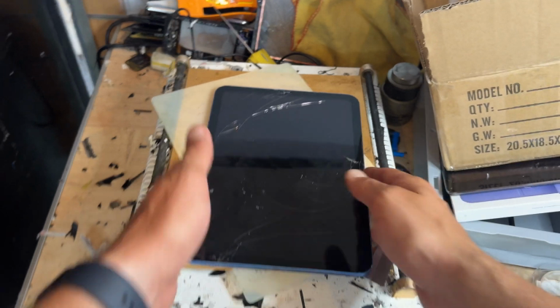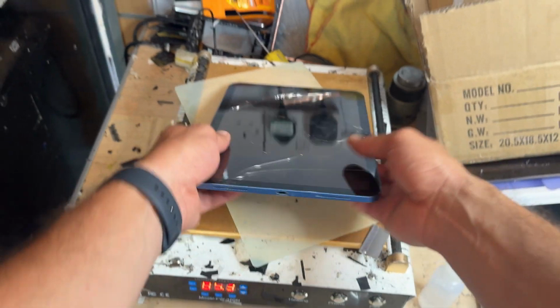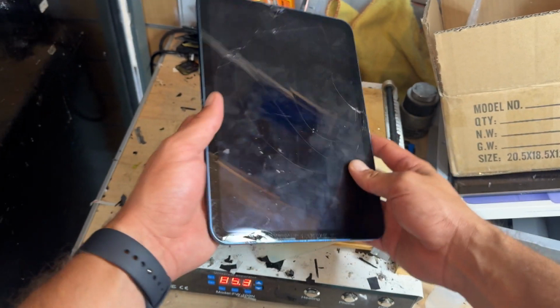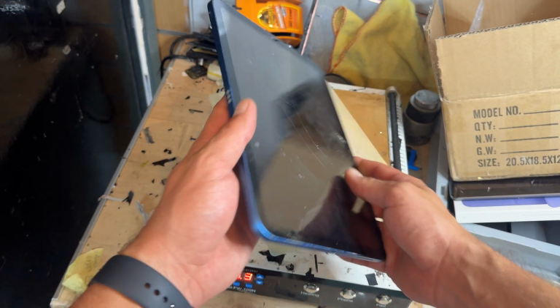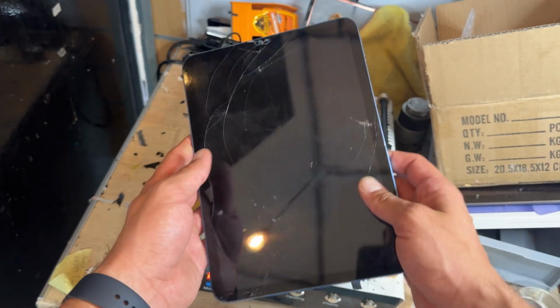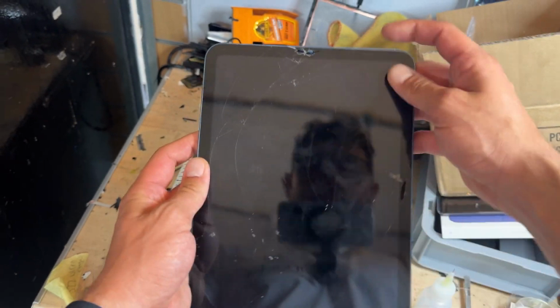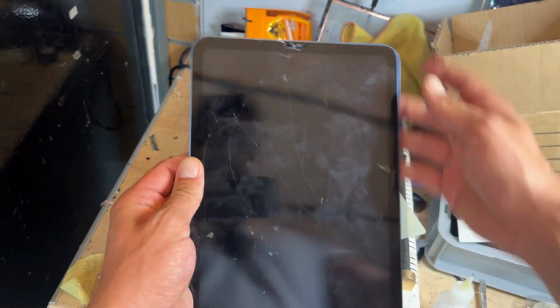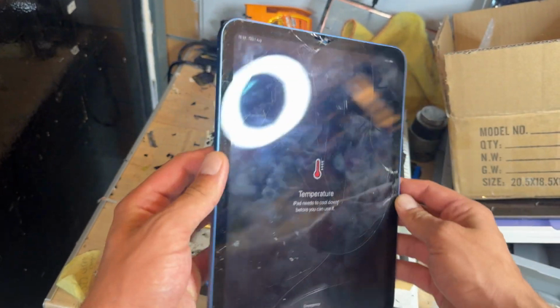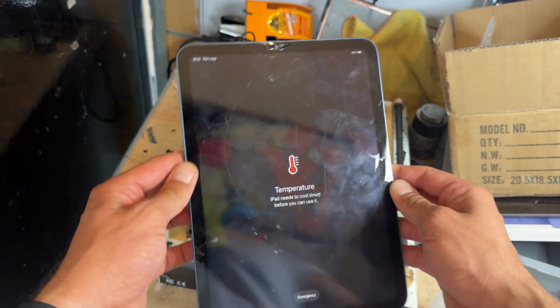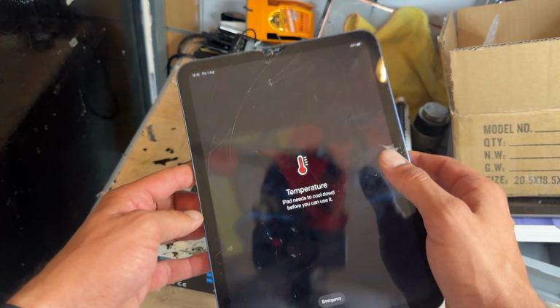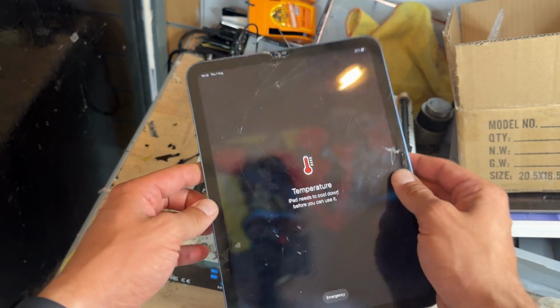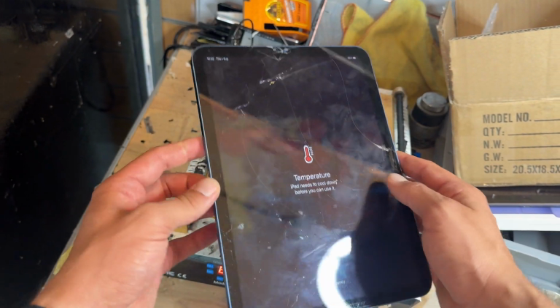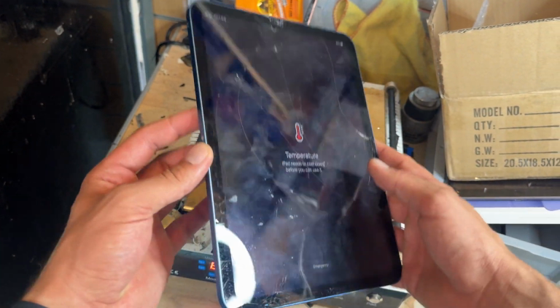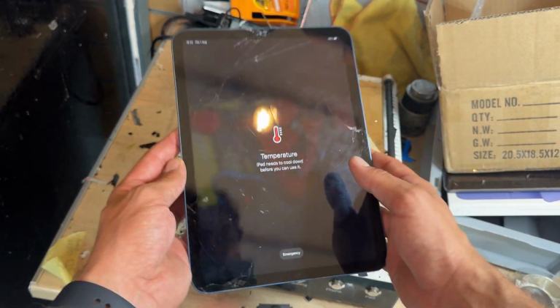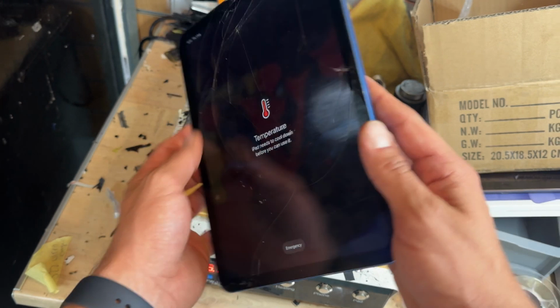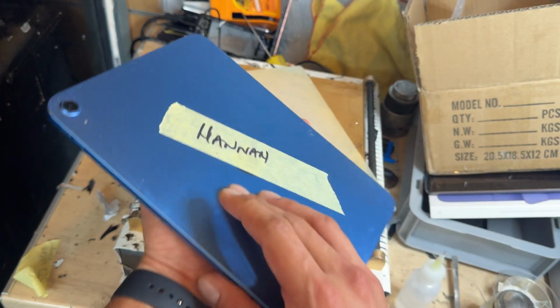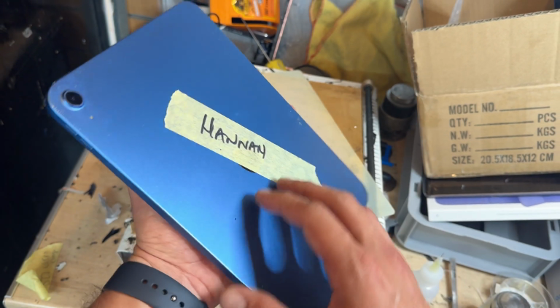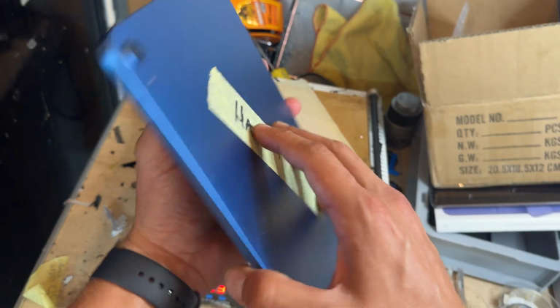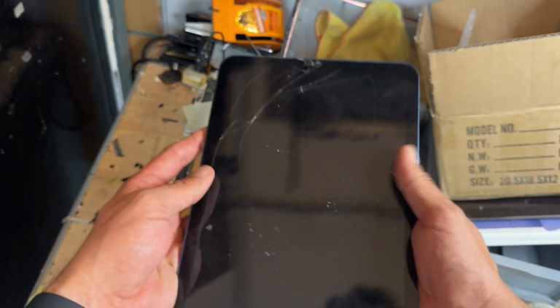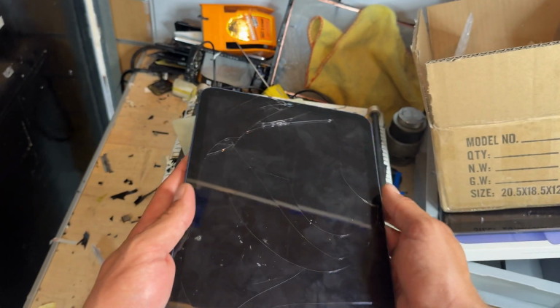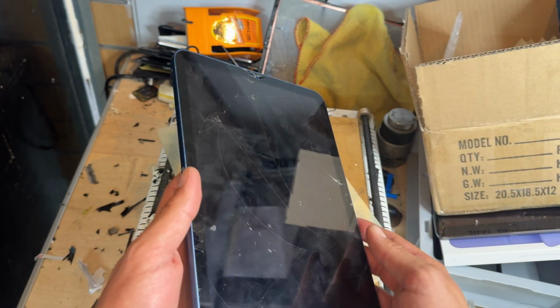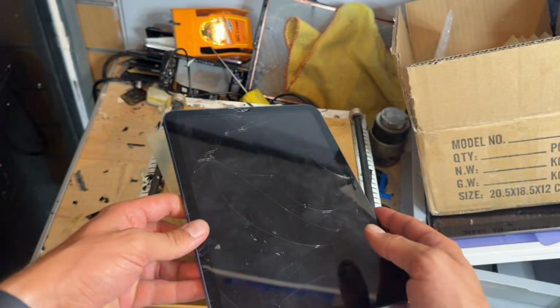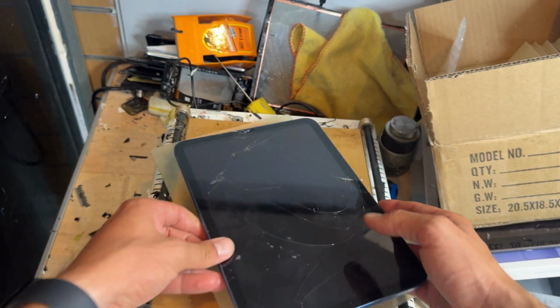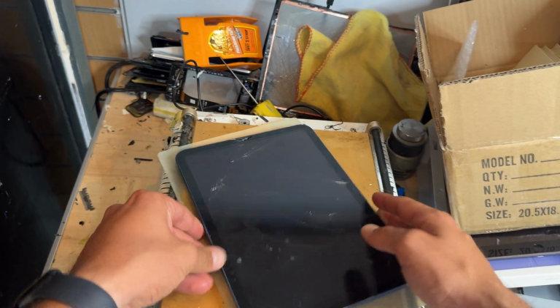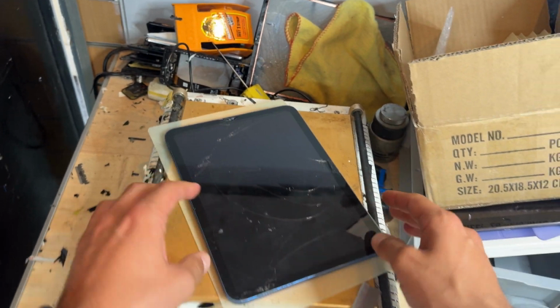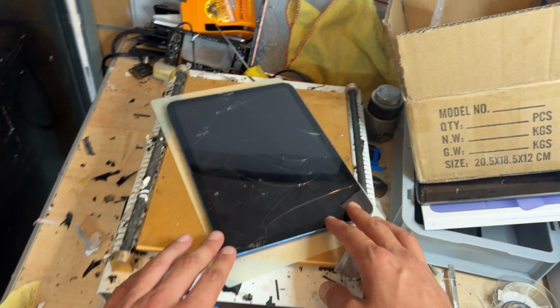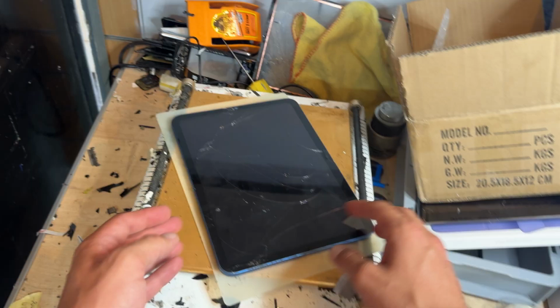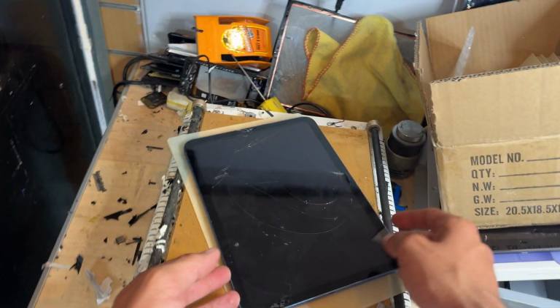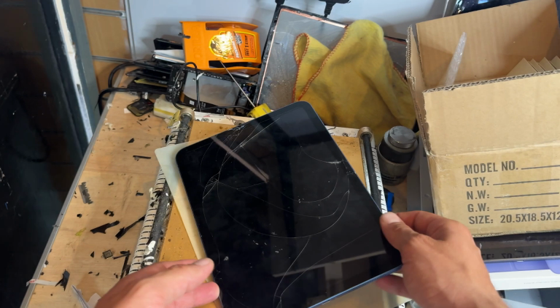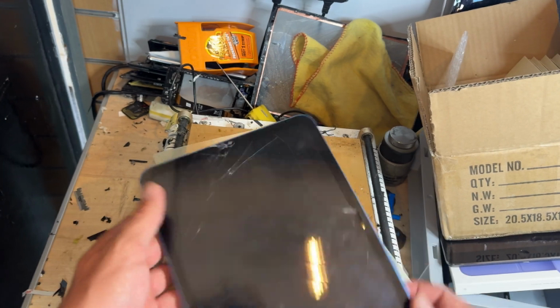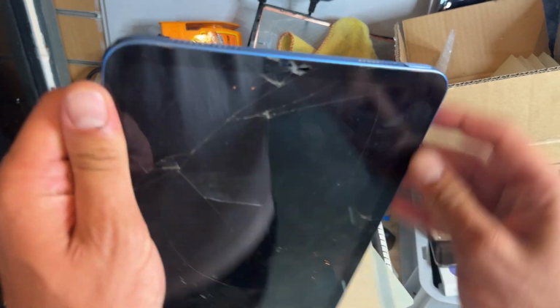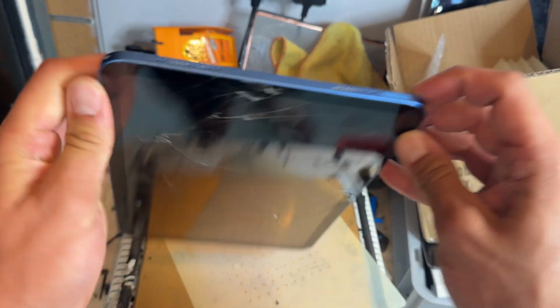In this video I'm going to show you step-by-step instructions on how to replace the front glass on the iPad 10th gen, or the 2022 model — the 10.2 inch. I believe it's called. It looks like an iPad Air 4; it's got a button on the top.